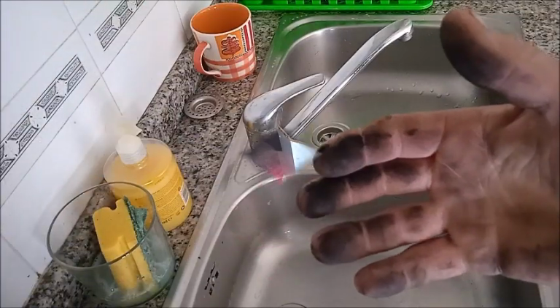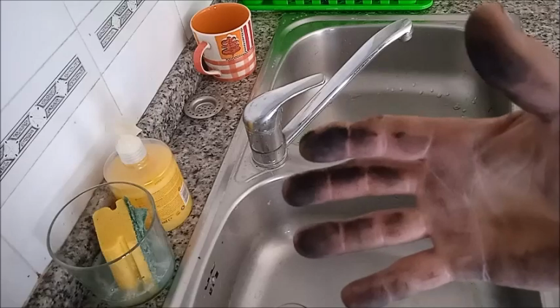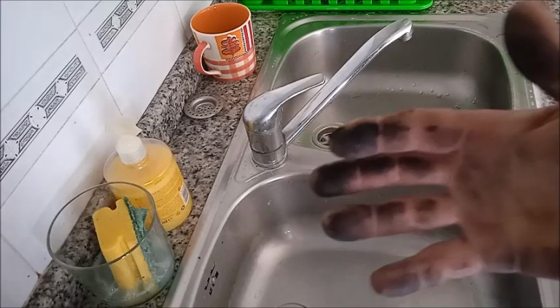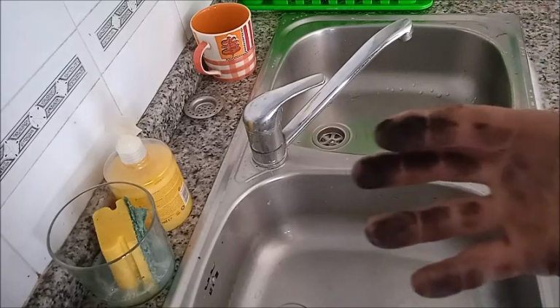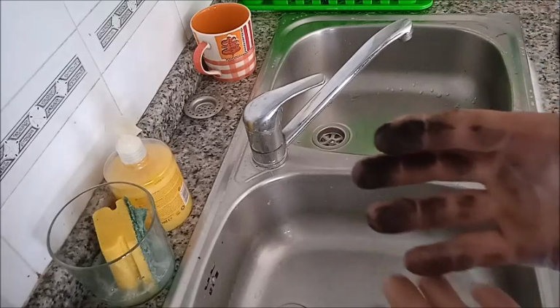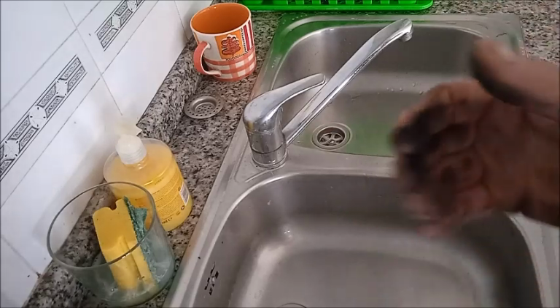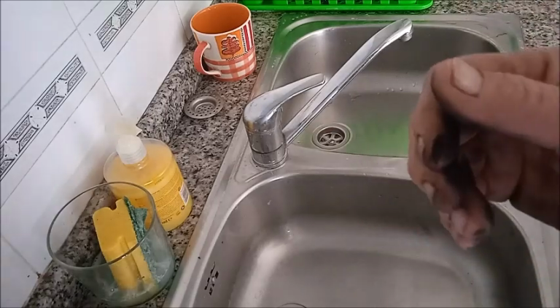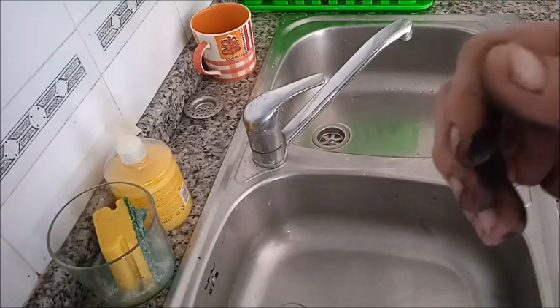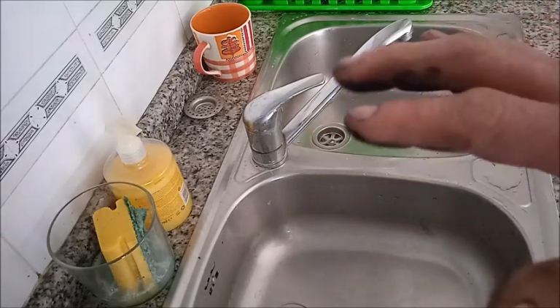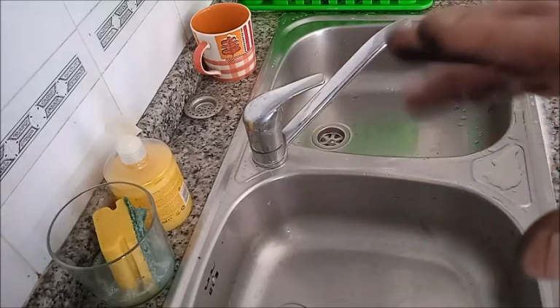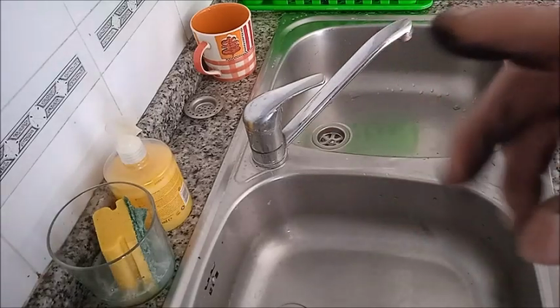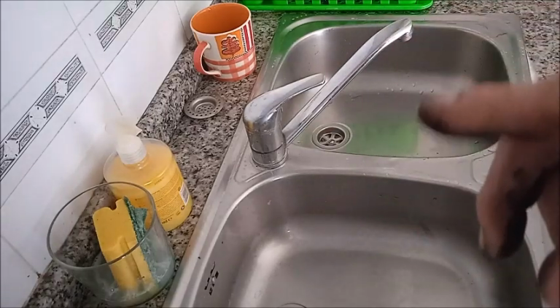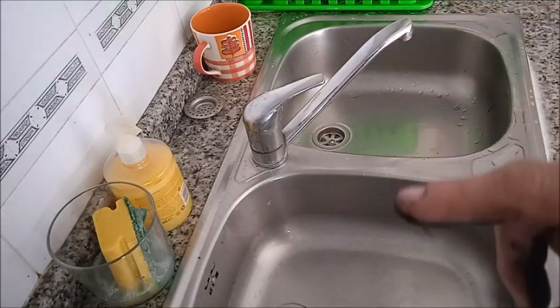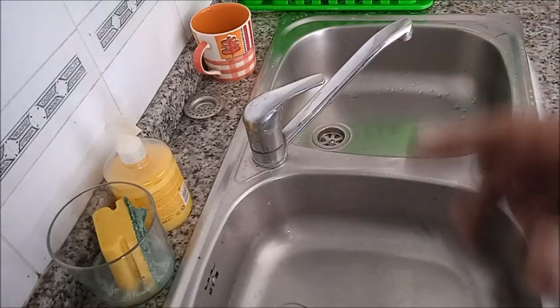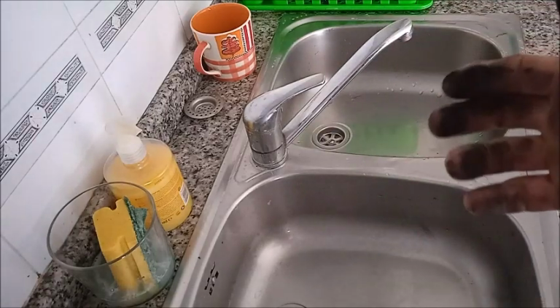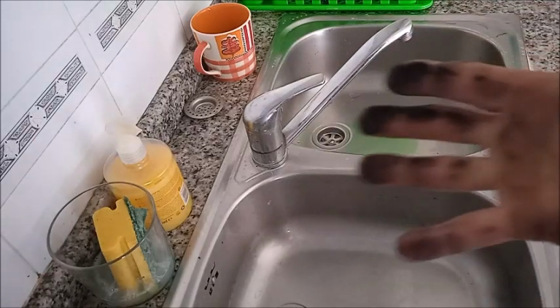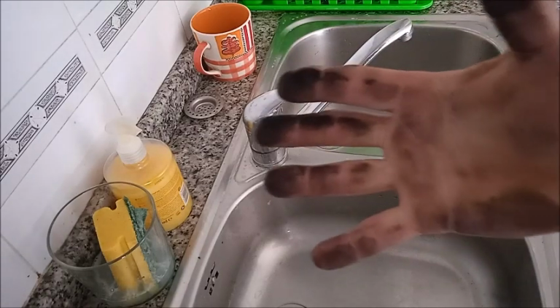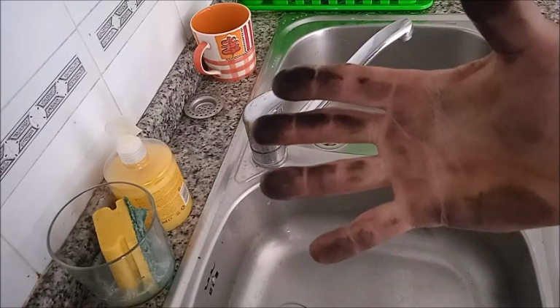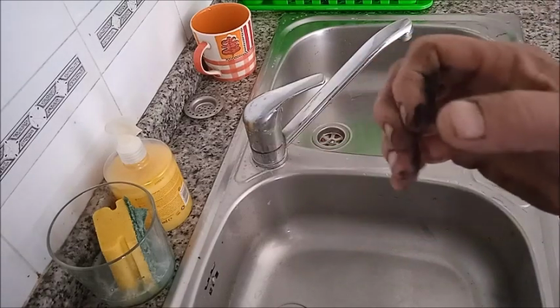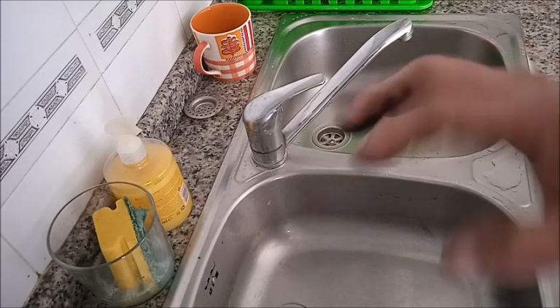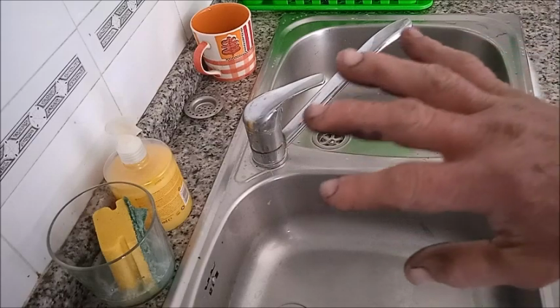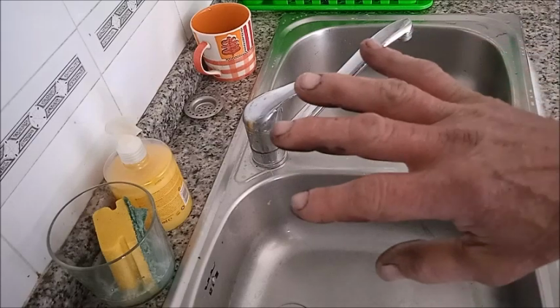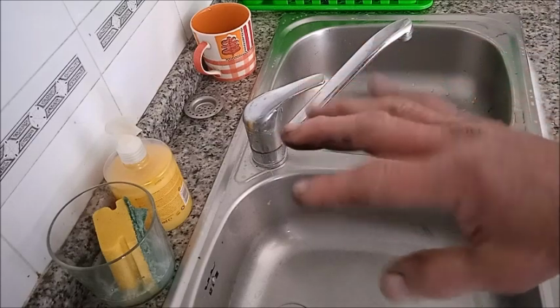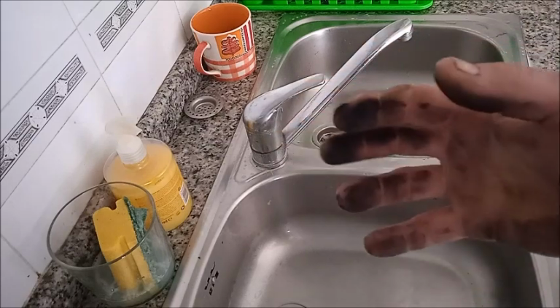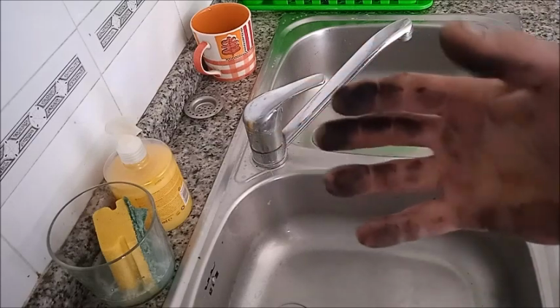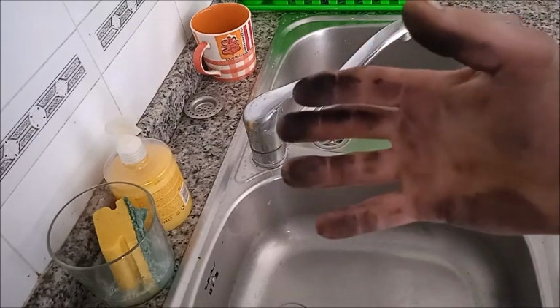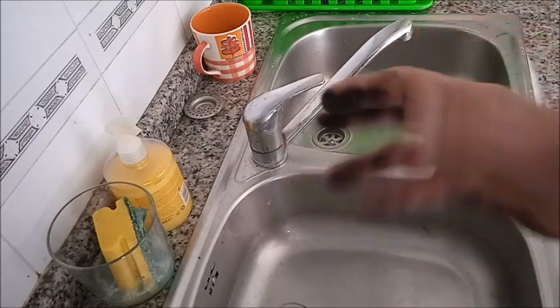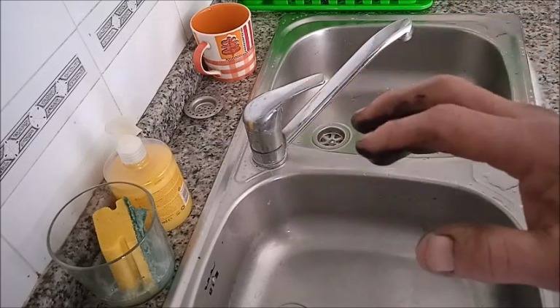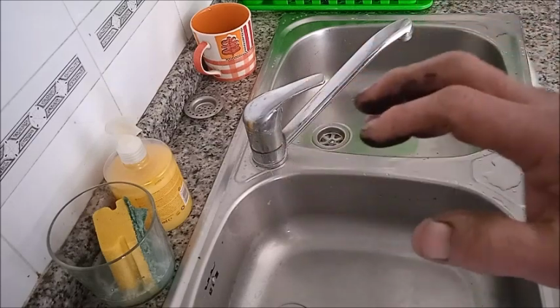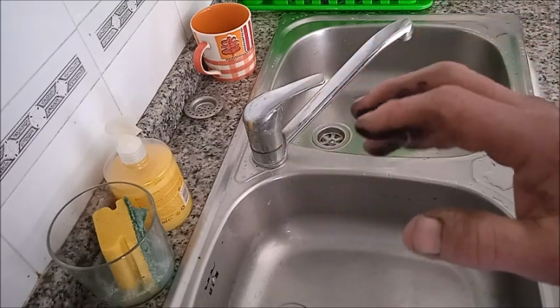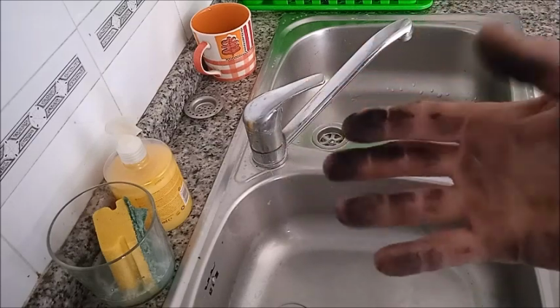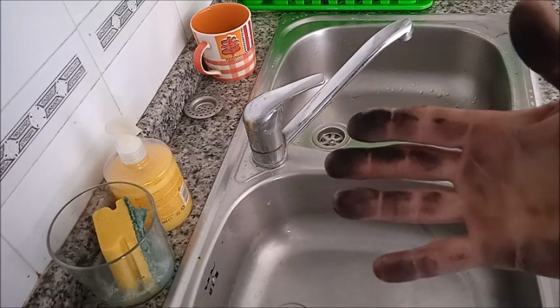Bueno chicos, como ya saben ustedes, yo soy mecánico. Ahora estoy en casa, pero esto lo utilizo — este truco lo utilizo mucho en el taller.